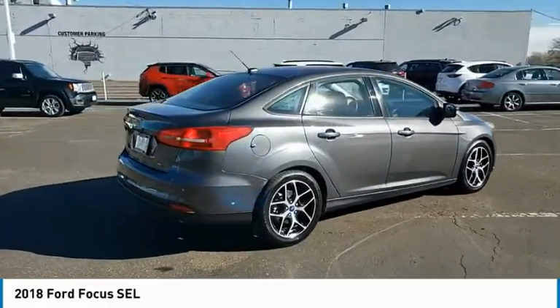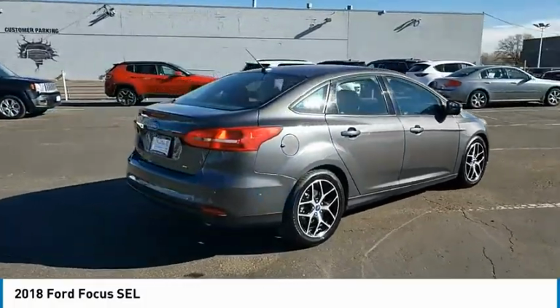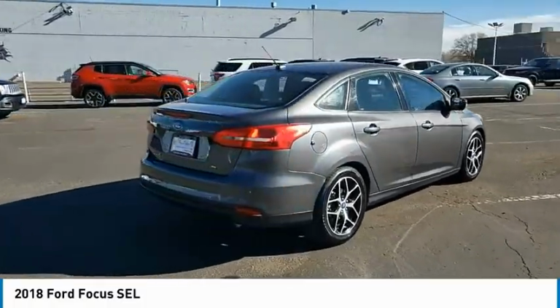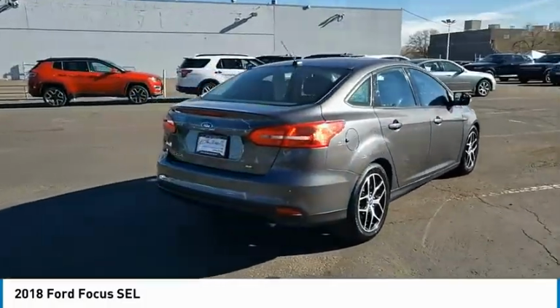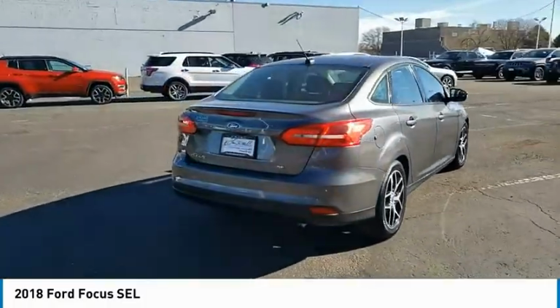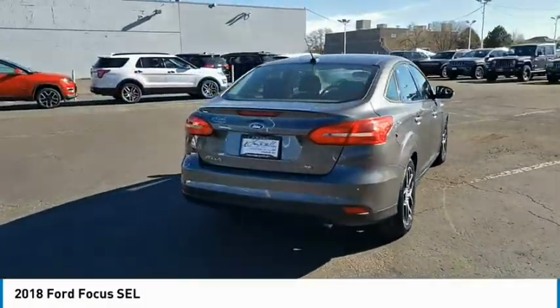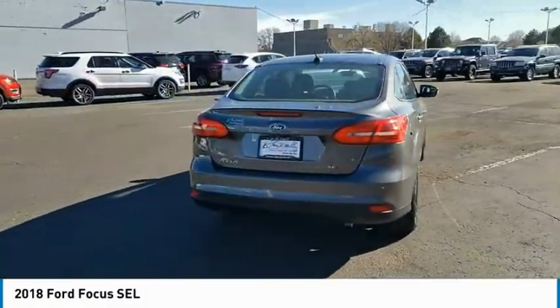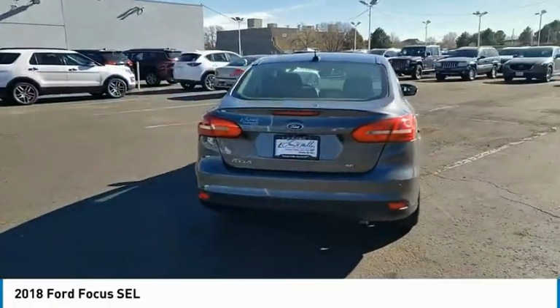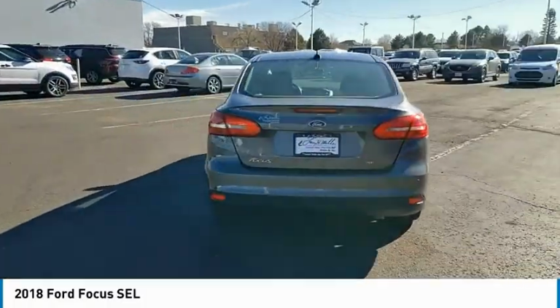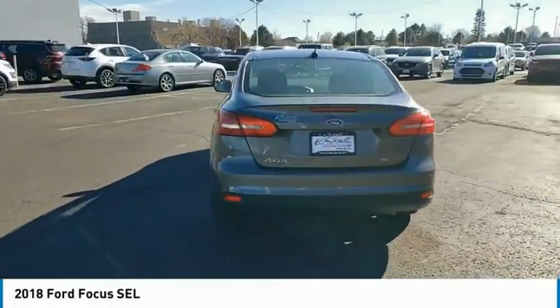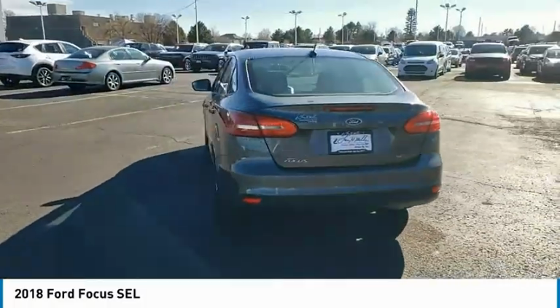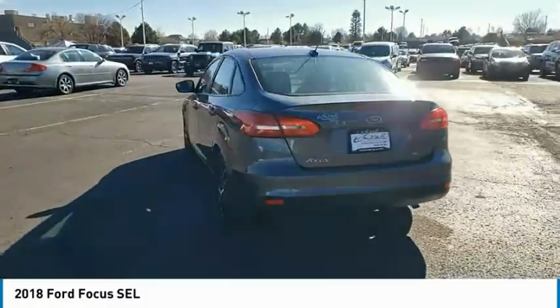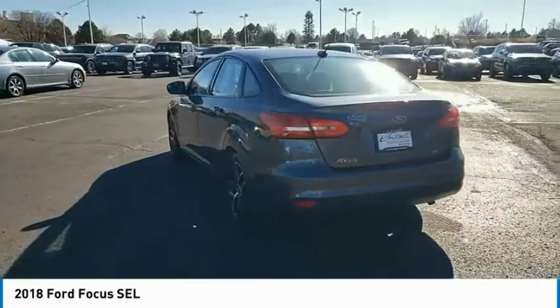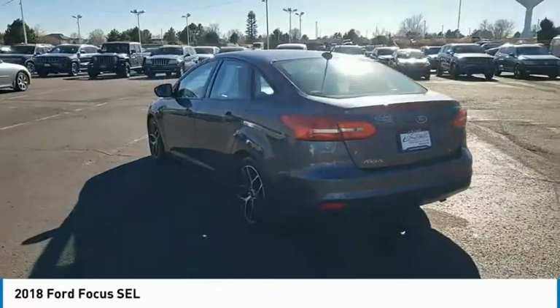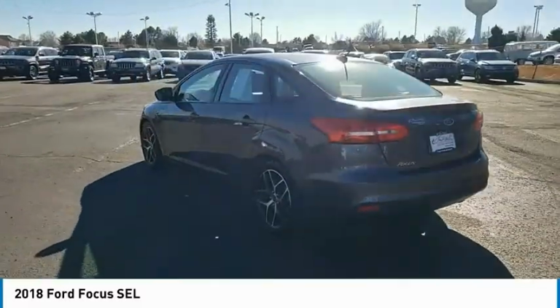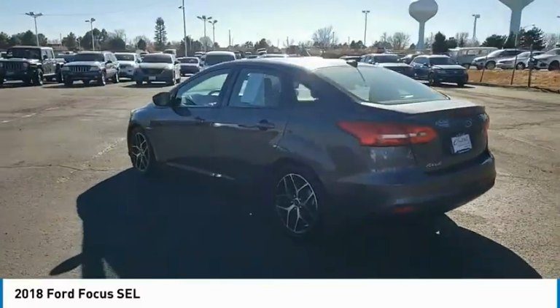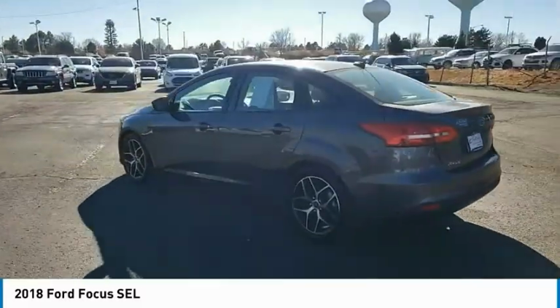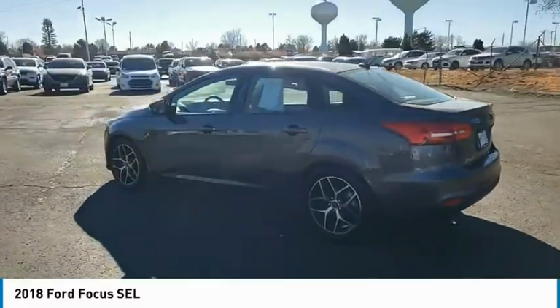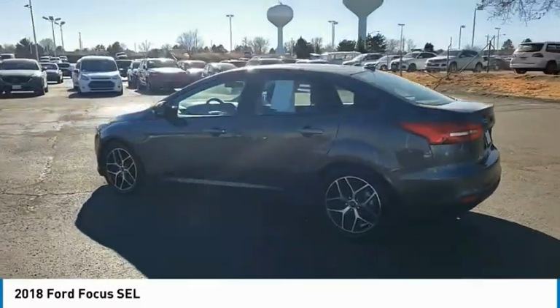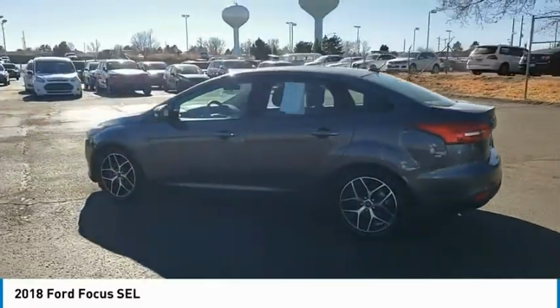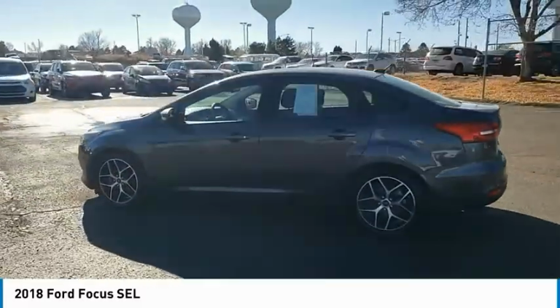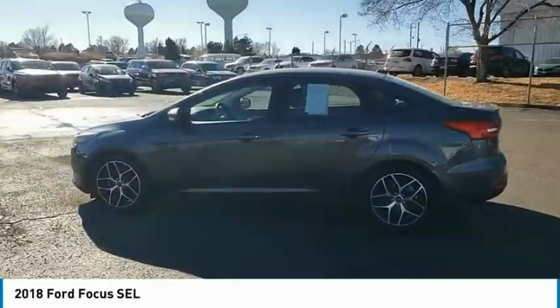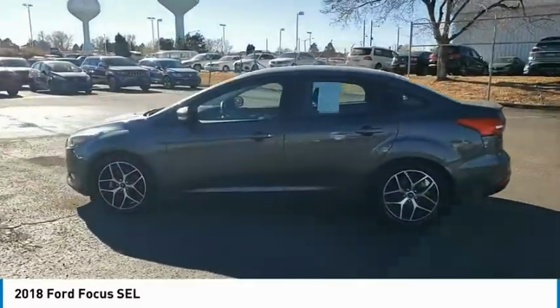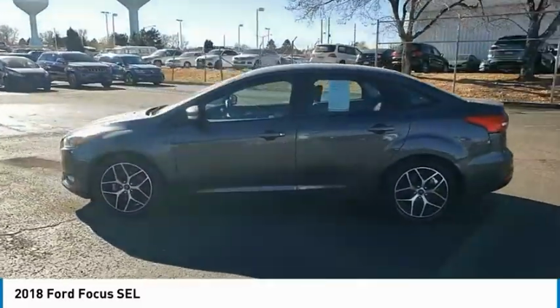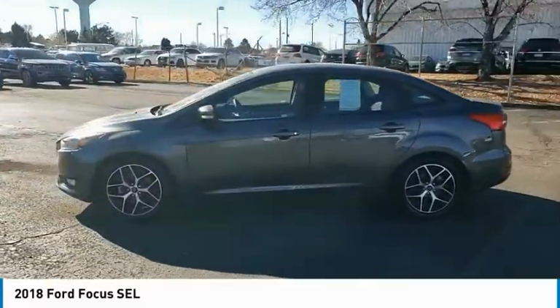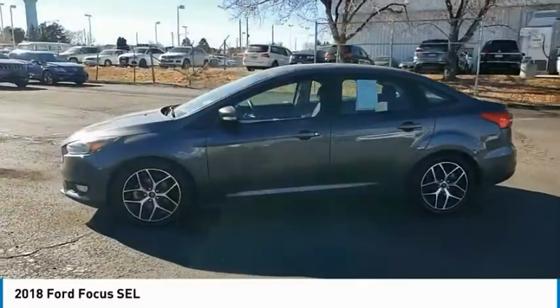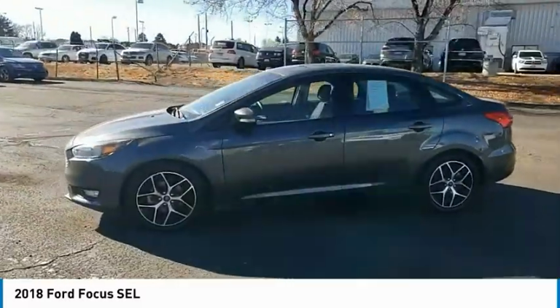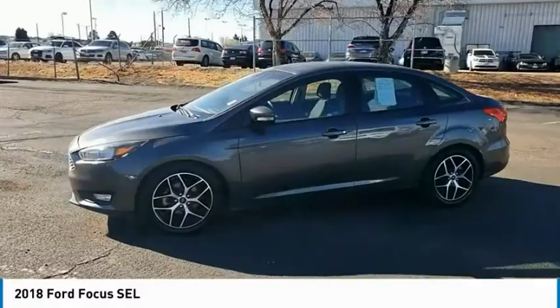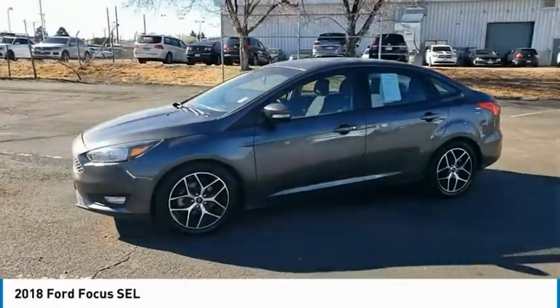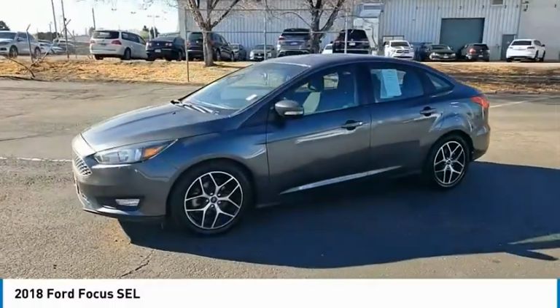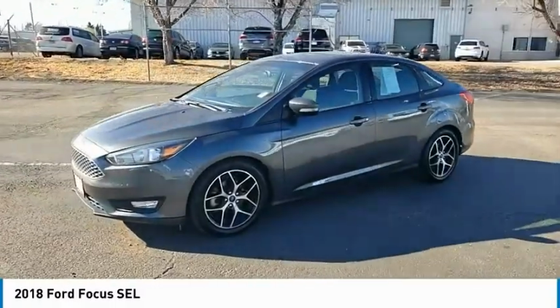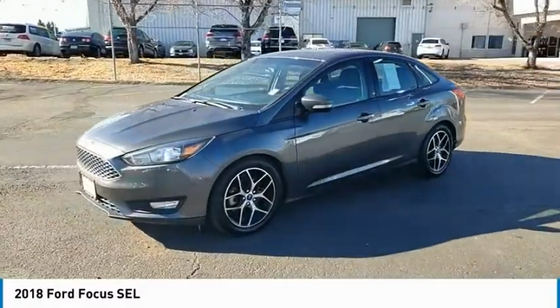This vehicle has less than 70,000 miles. Here are some of this vehicle's great options: tire pressure monitor, electronic stability control, alloy wheels, aluminum wheels.